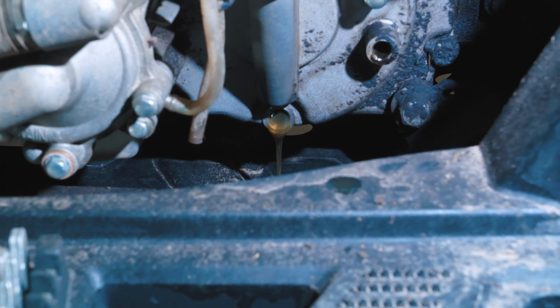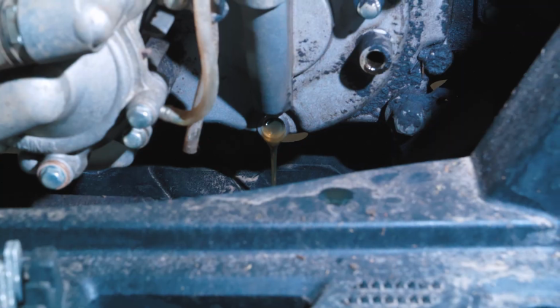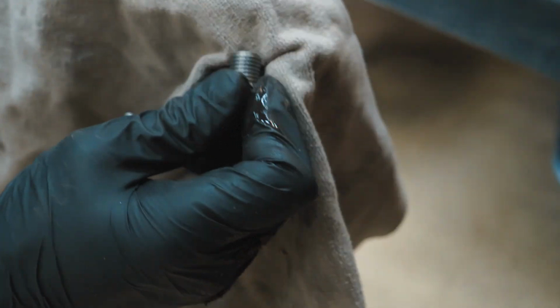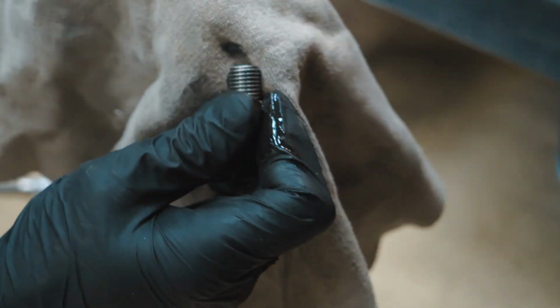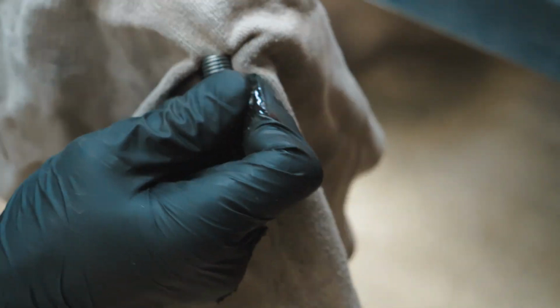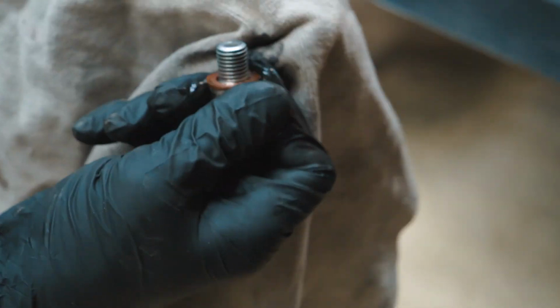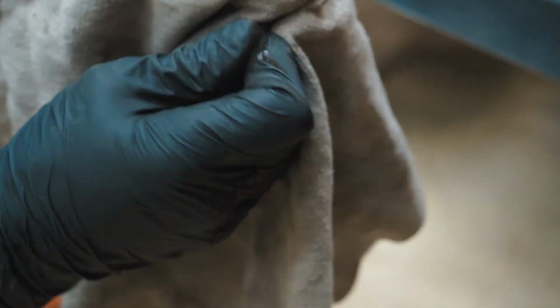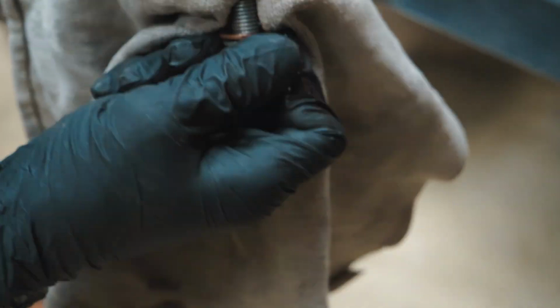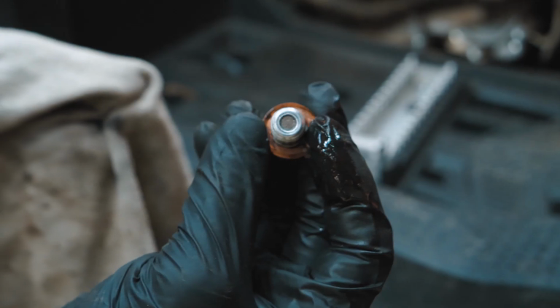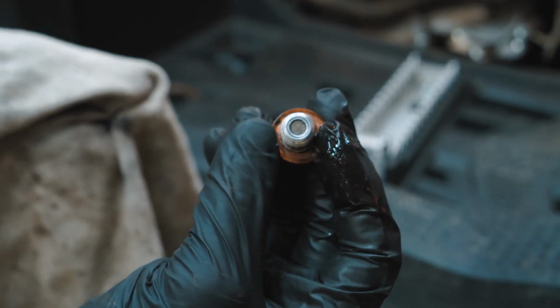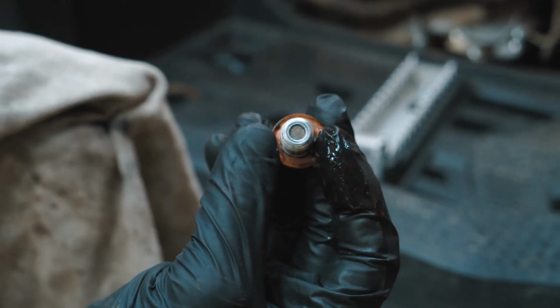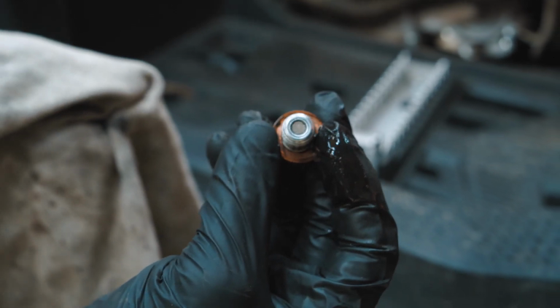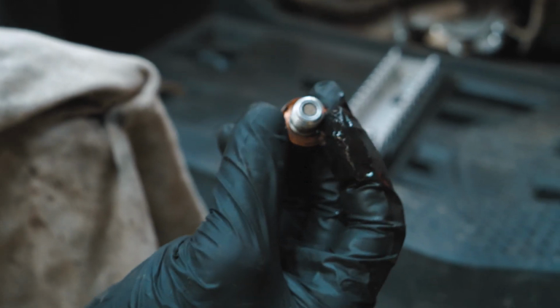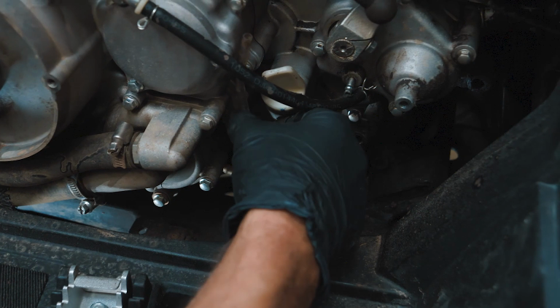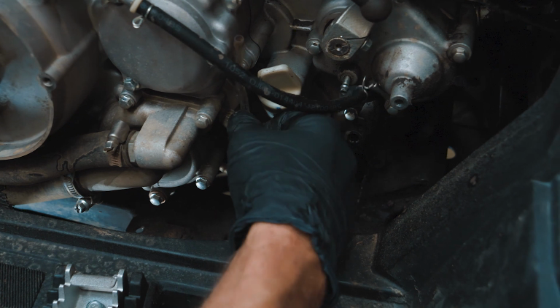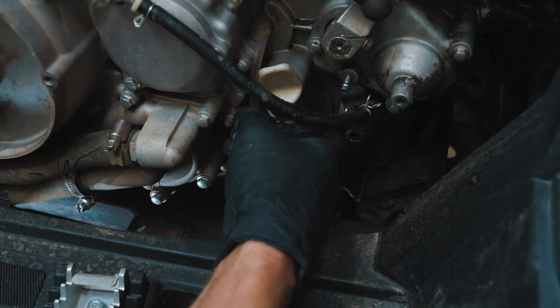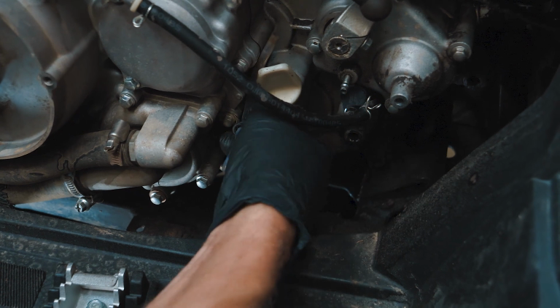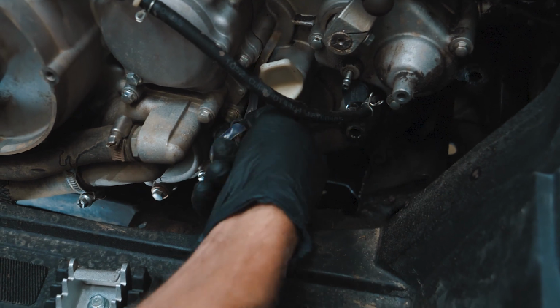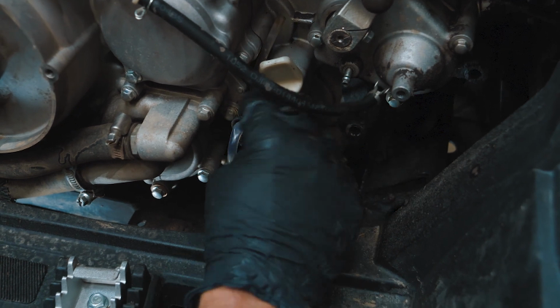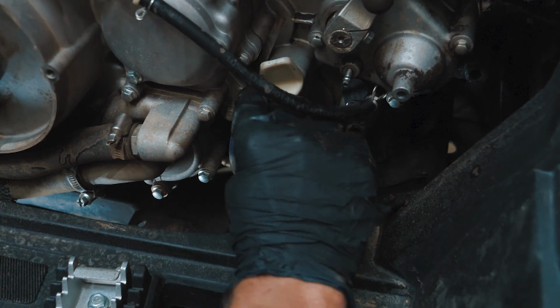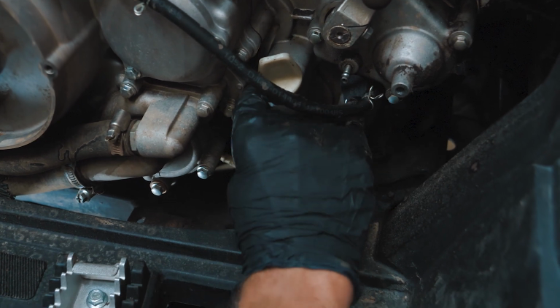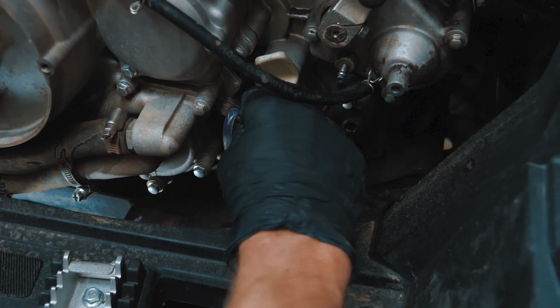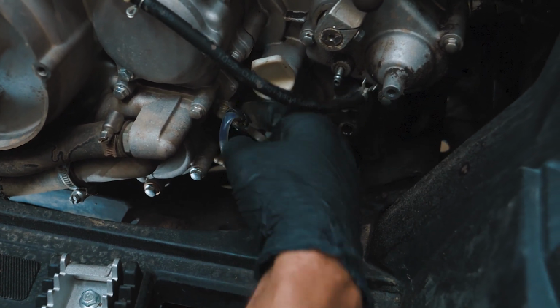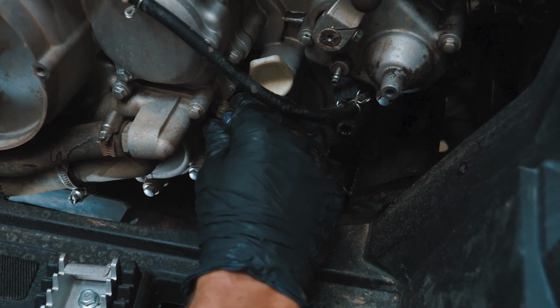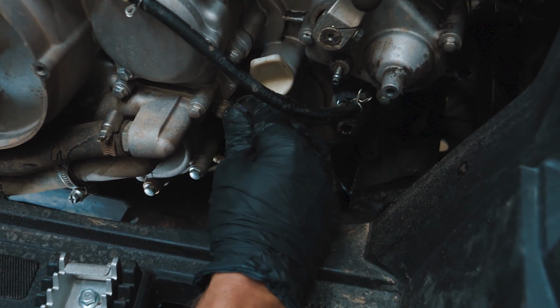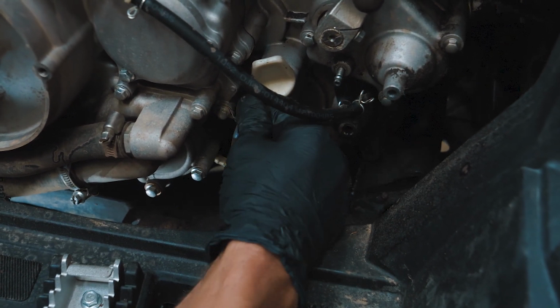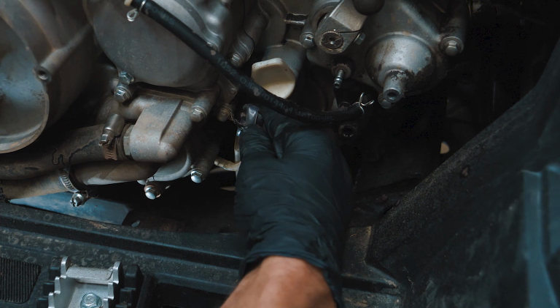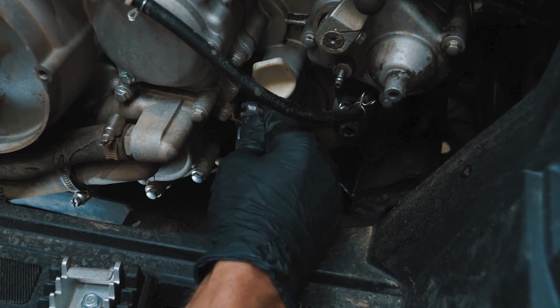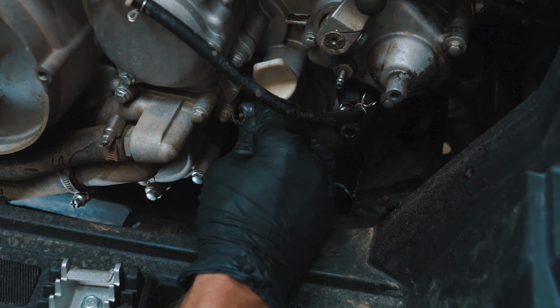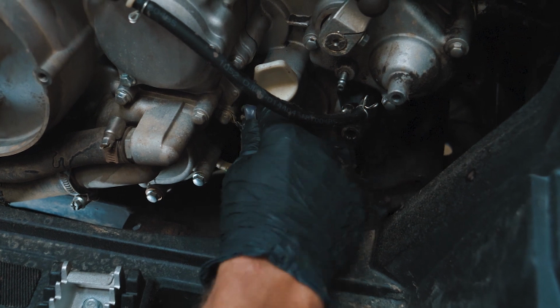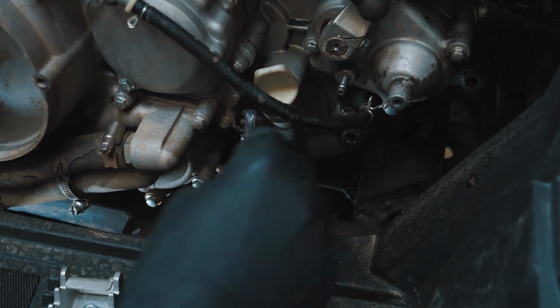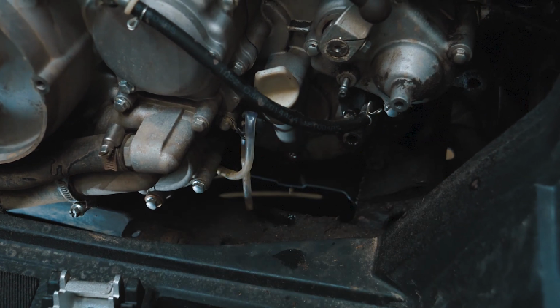The drain plug has a magnet inside. Clean it from metal shavings and replace the copper washer. Crimp the water pump breather tube so no dirt or dust will fall in during the oil change.